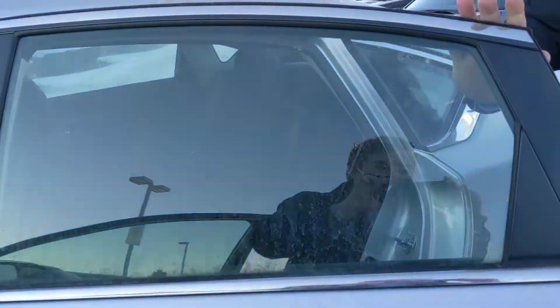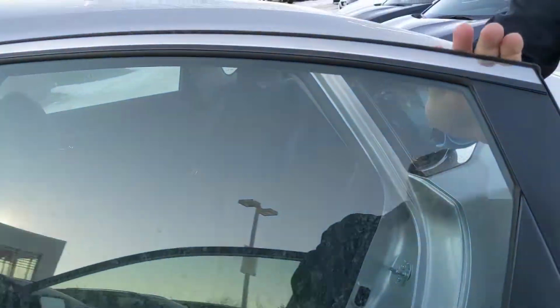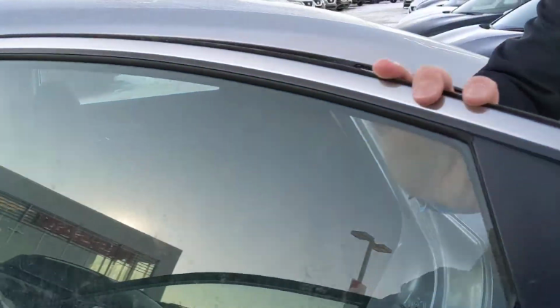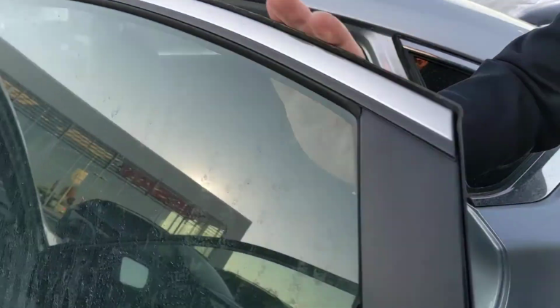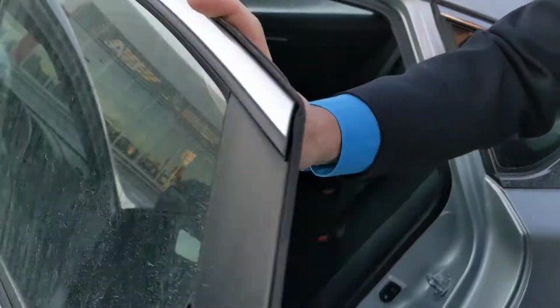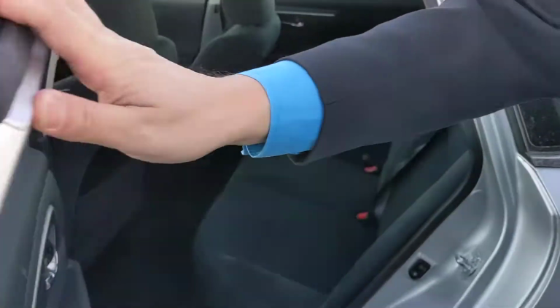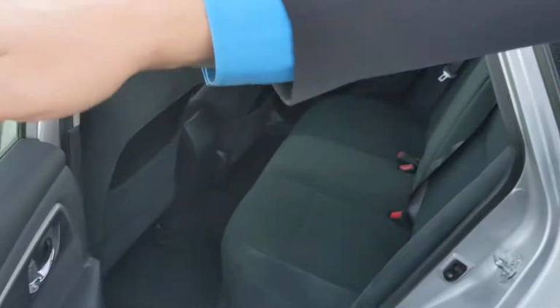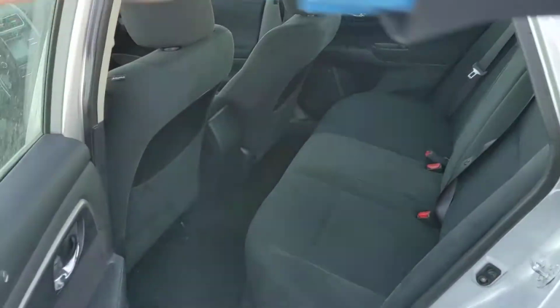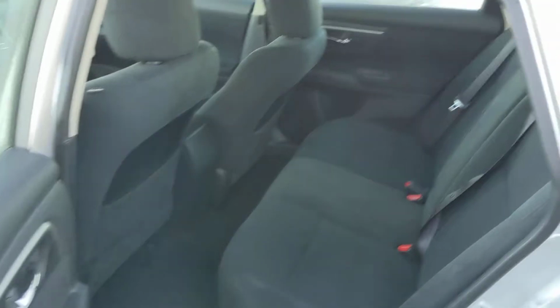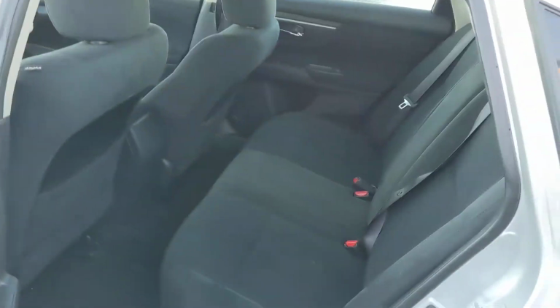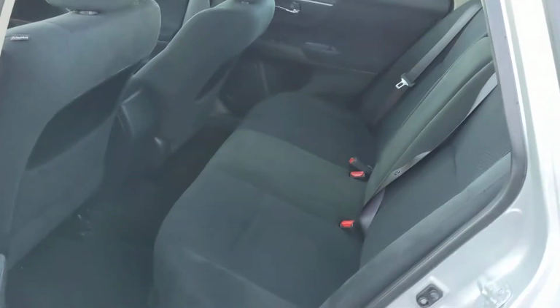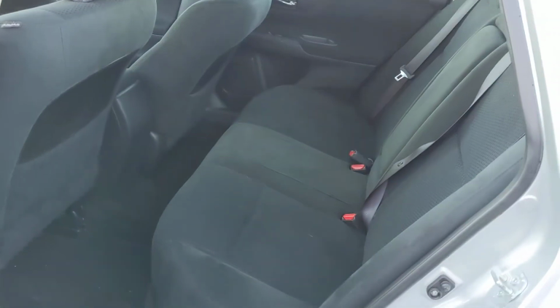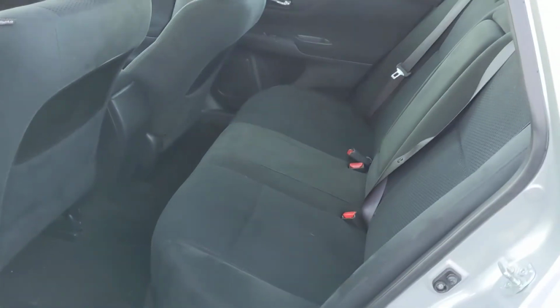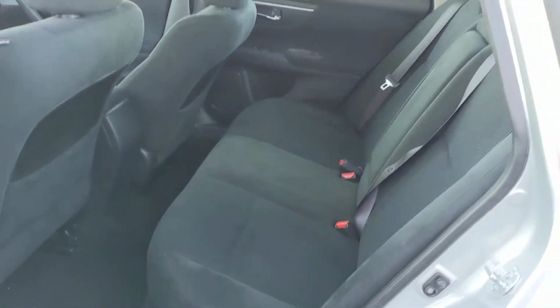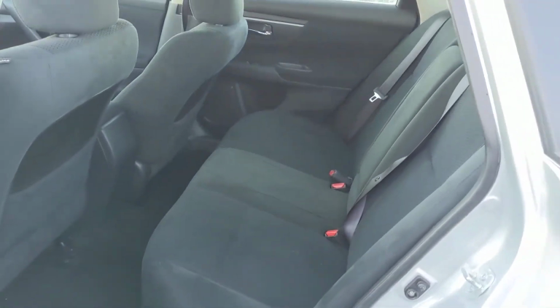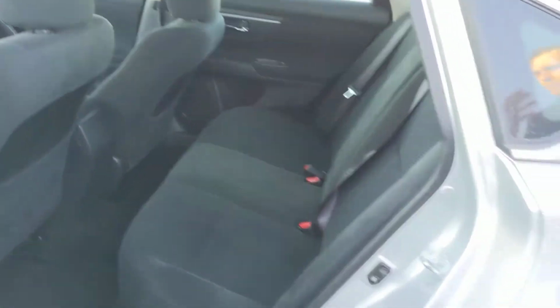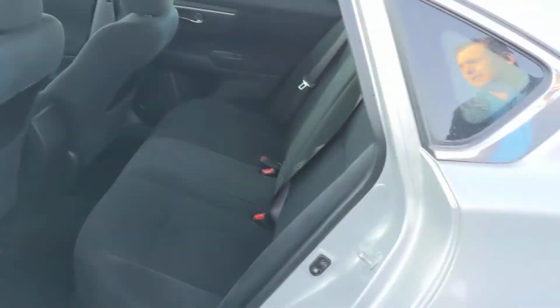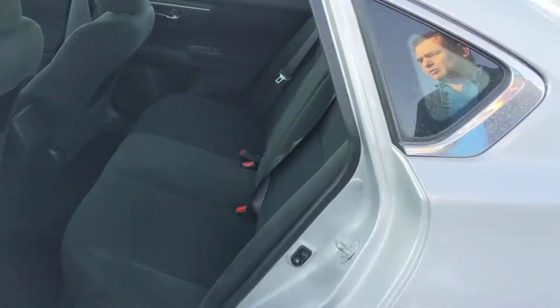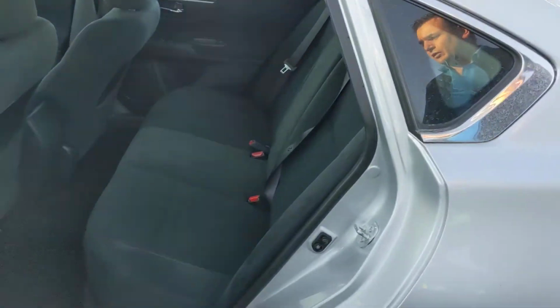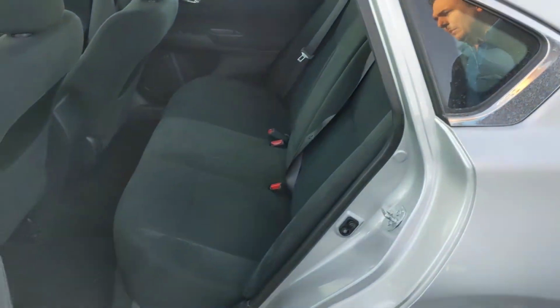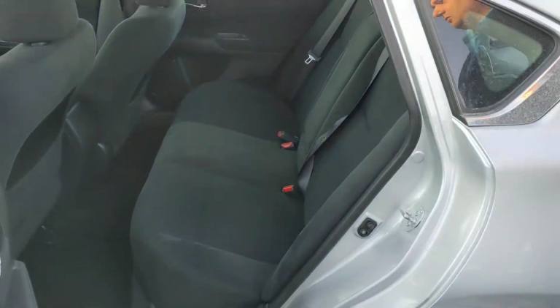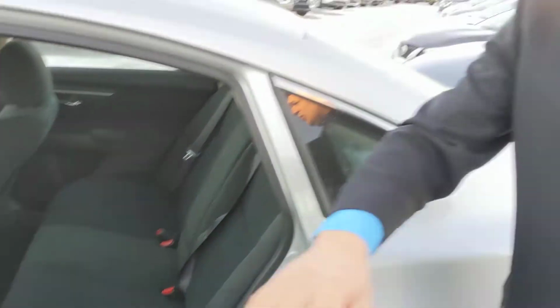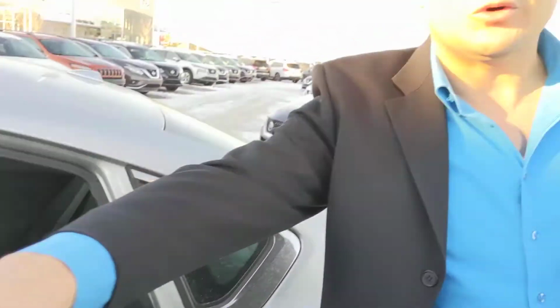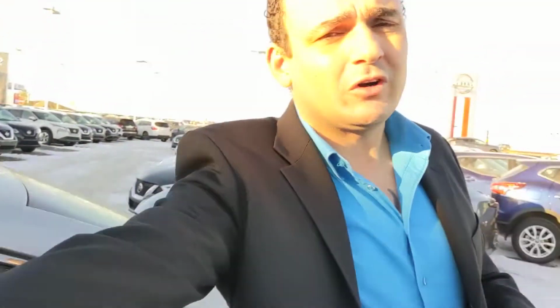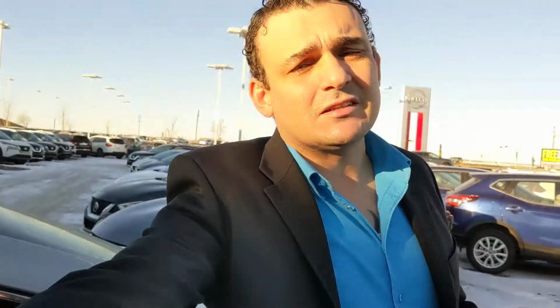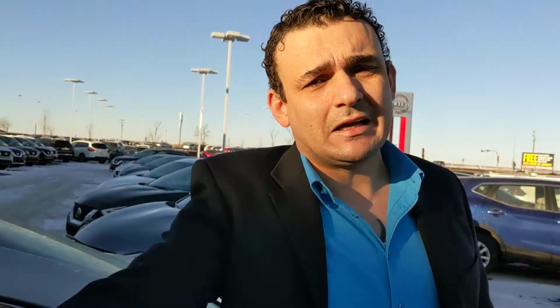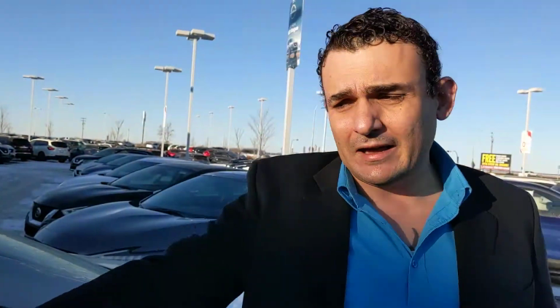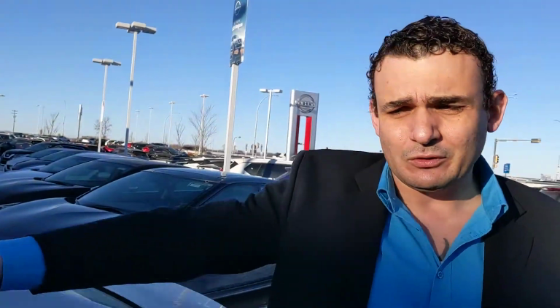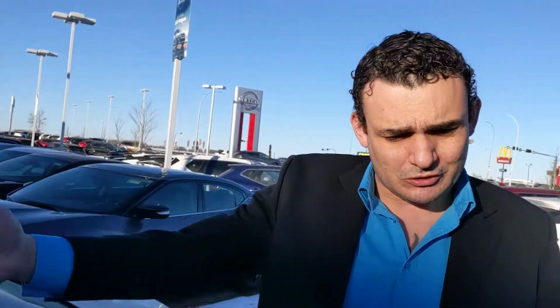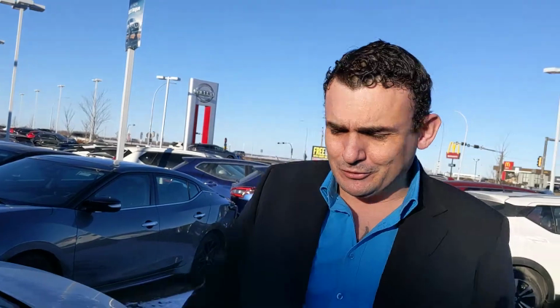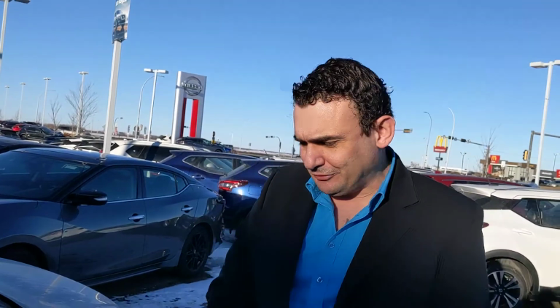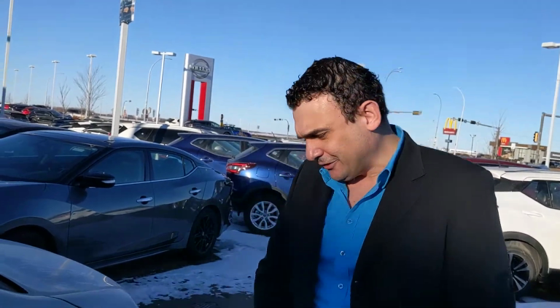On into the back seats, as you can see everything back here is in really good condition as well. Plenty of room for any passengers — you, your grandson, or whoever is using the vehicle.